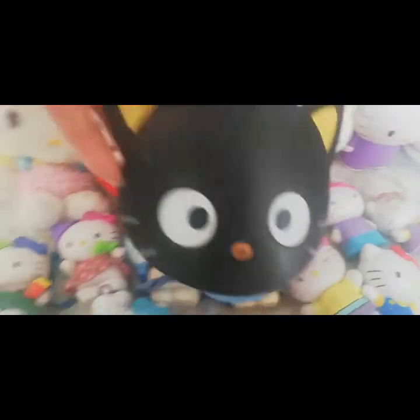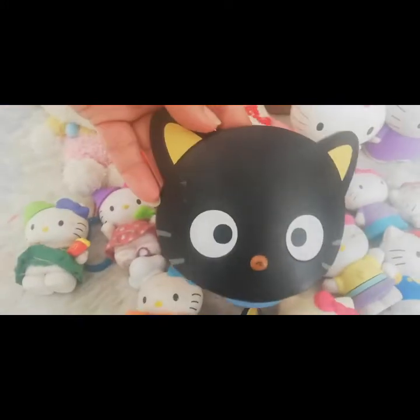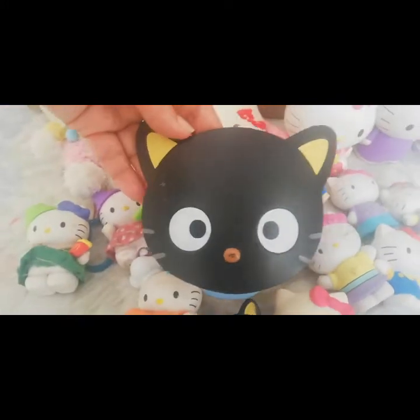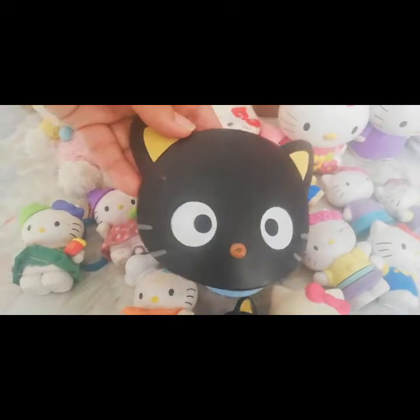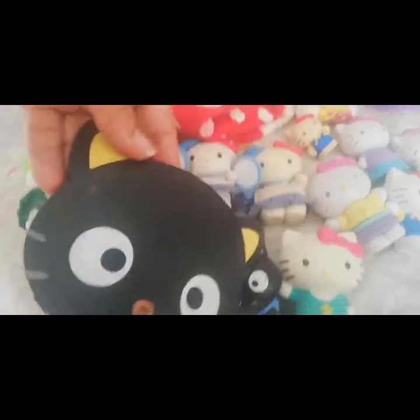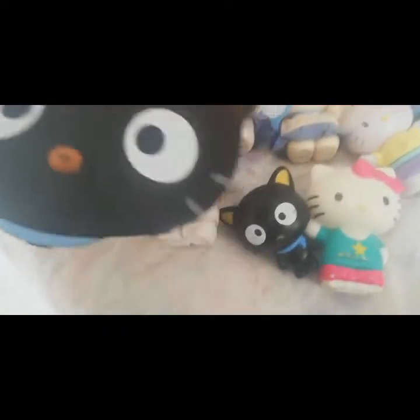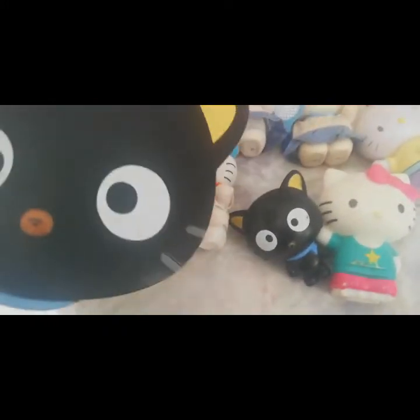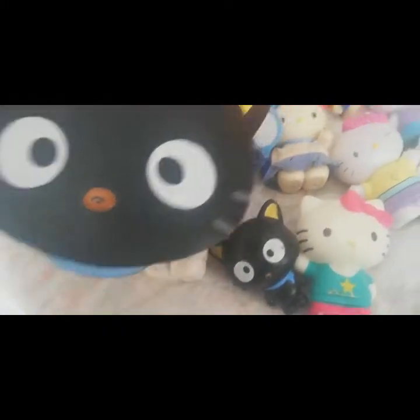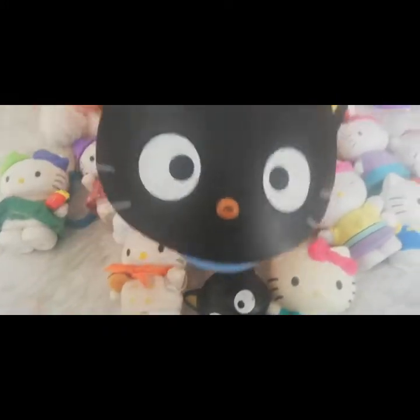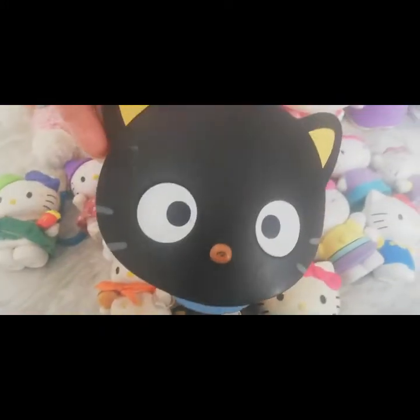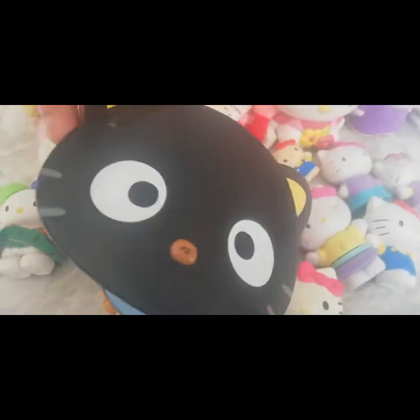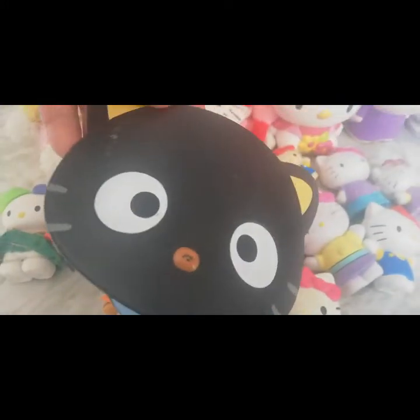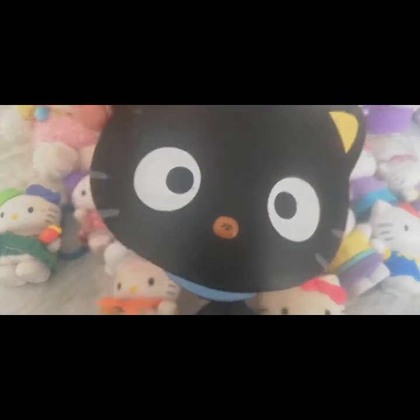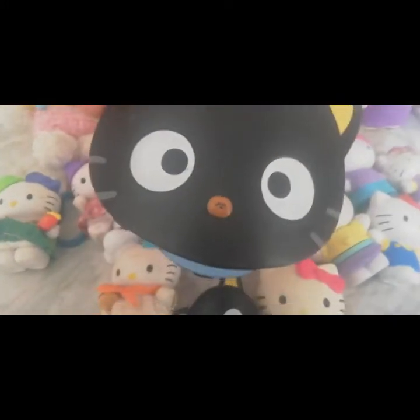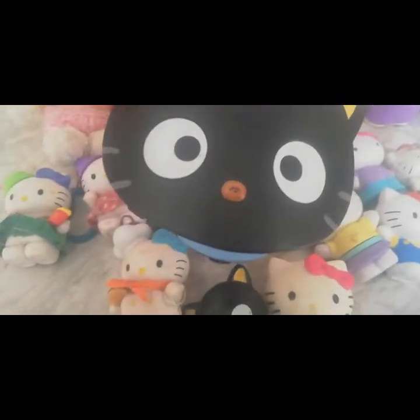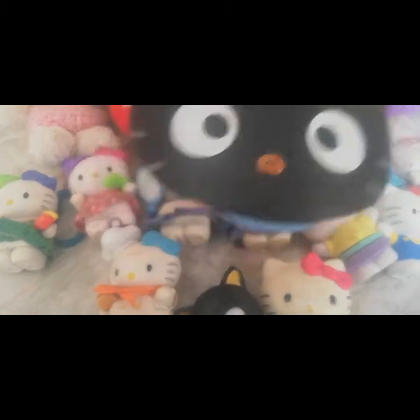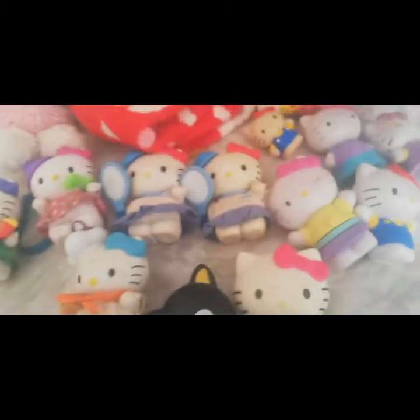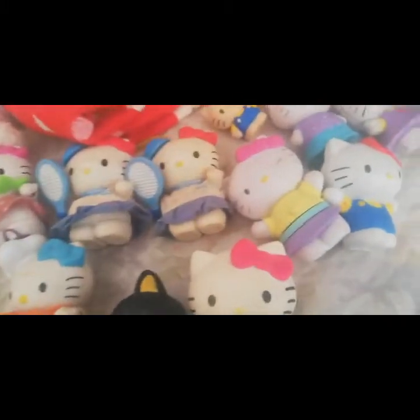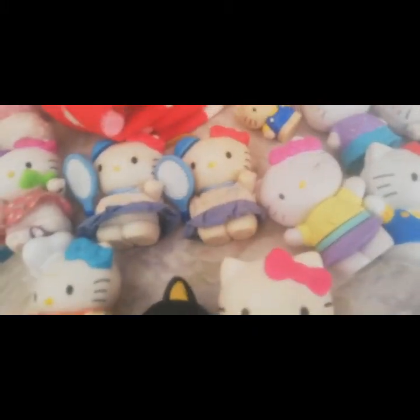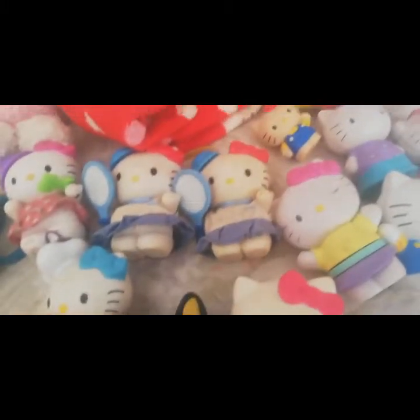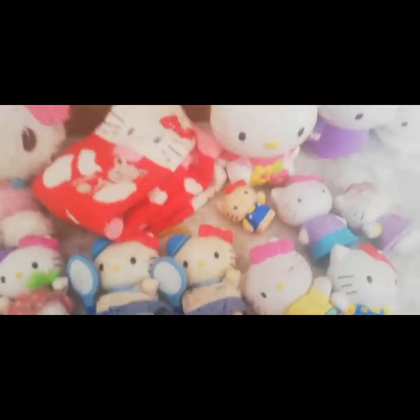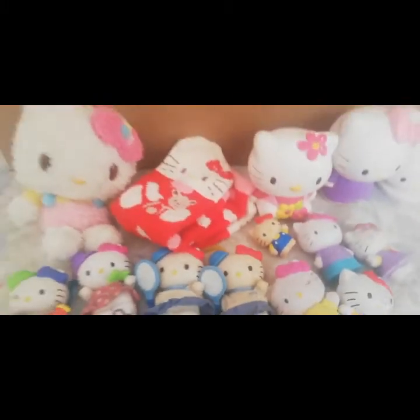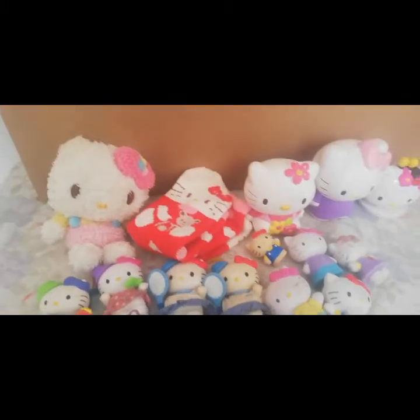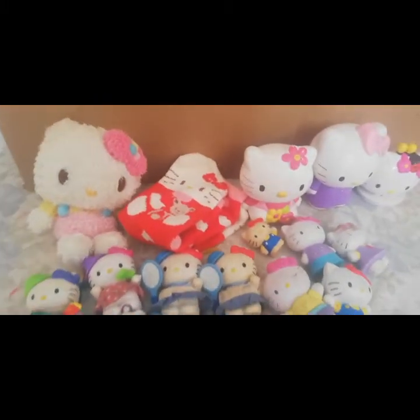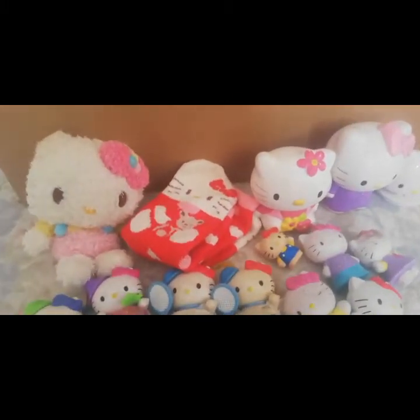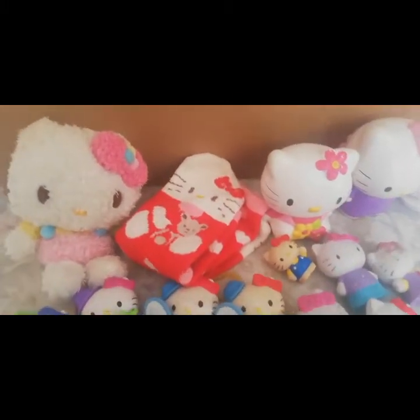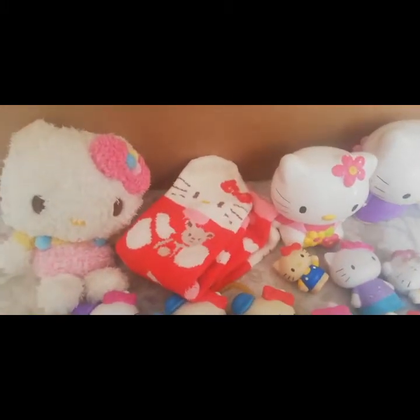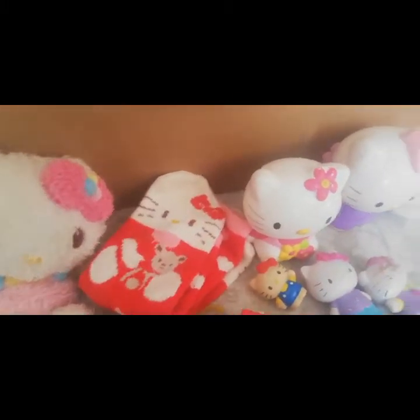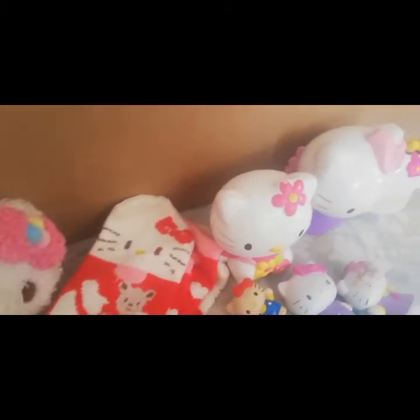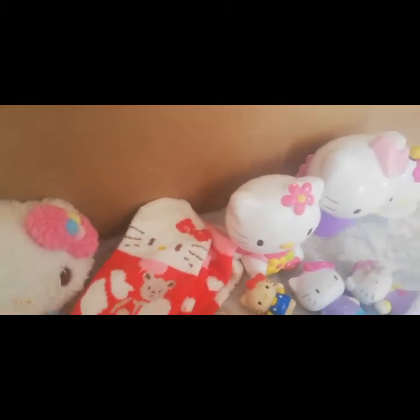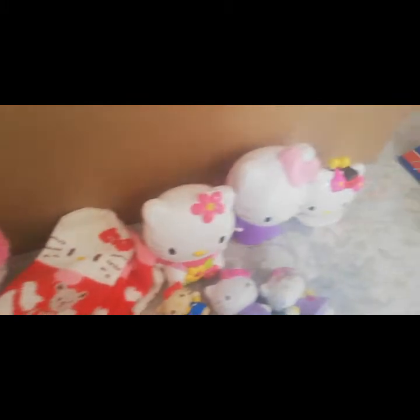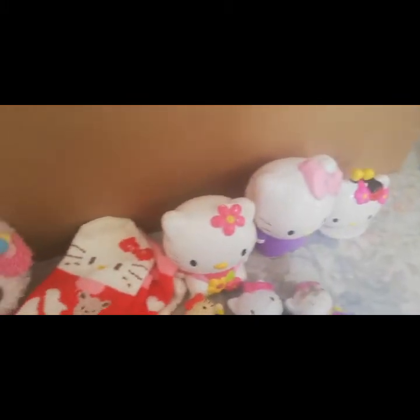Este es de McDonald's, un Keropi, como el chiquitico. Y este sí salió también hace como dos o tres años. Bueno, entonces vamos a empezar a enseñarles los juguetes que tenemos en la caja.